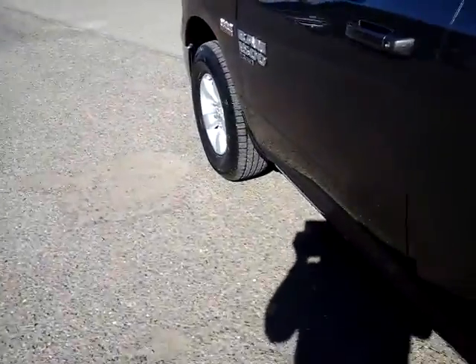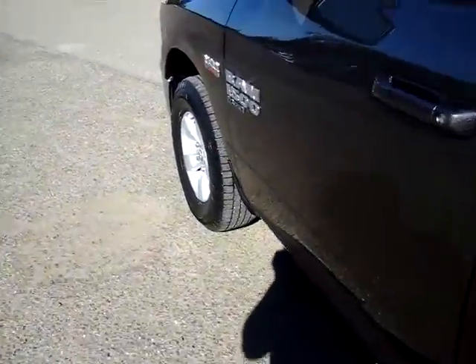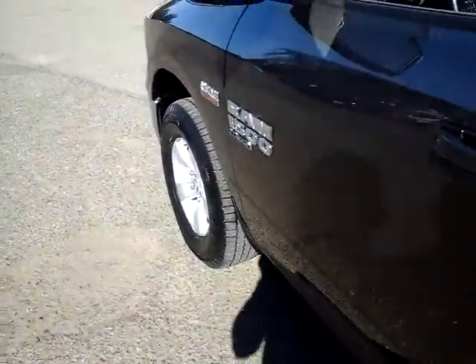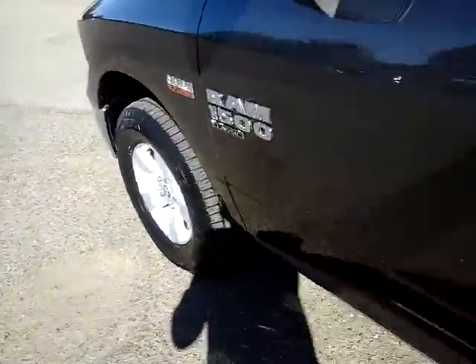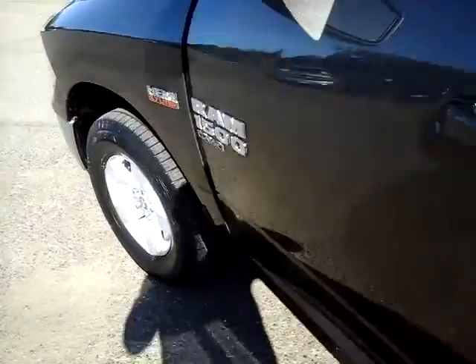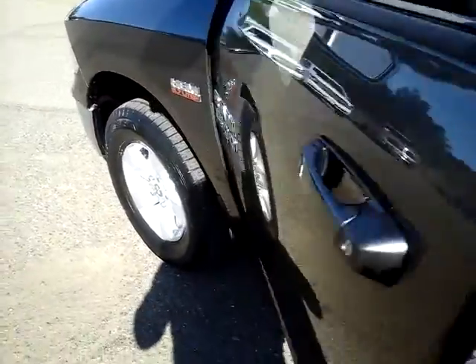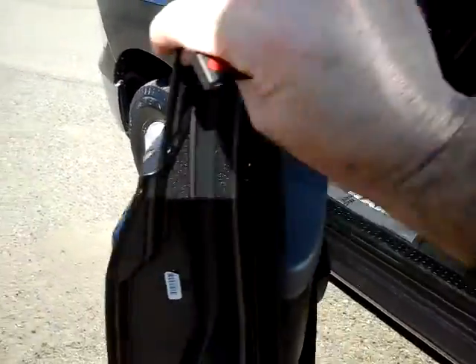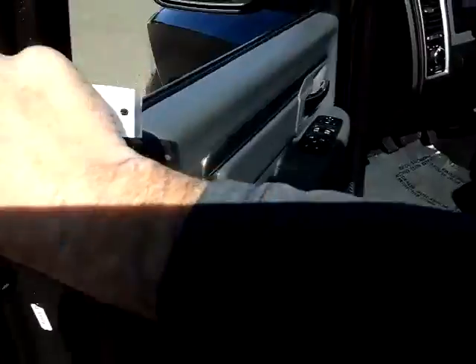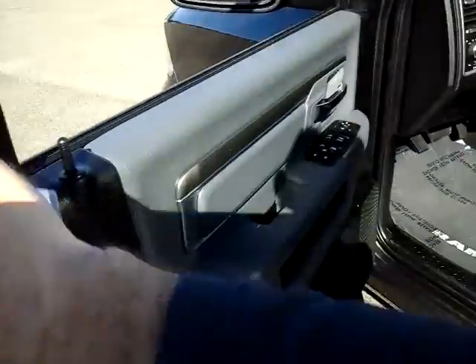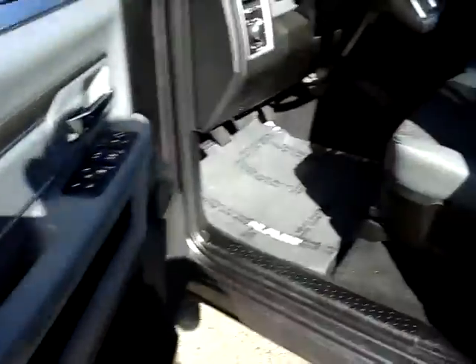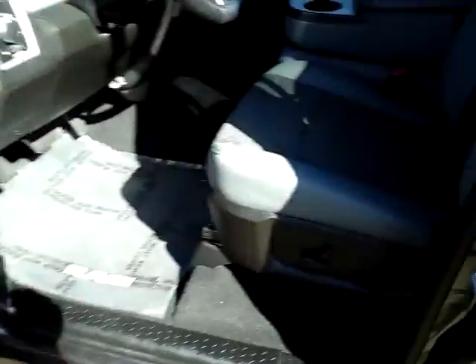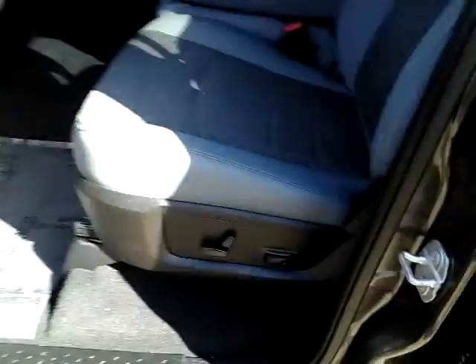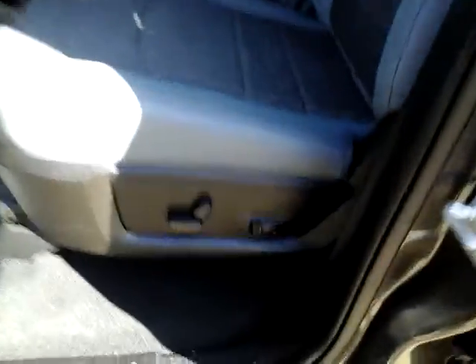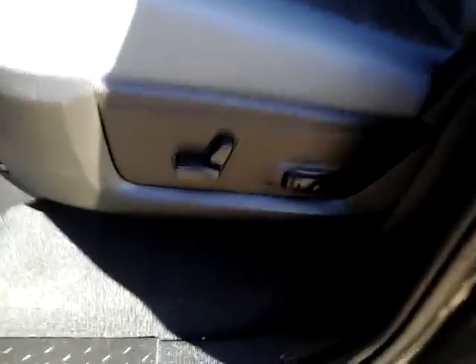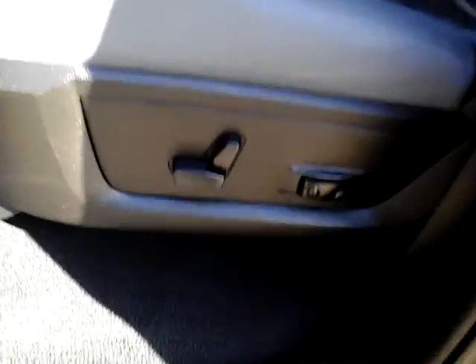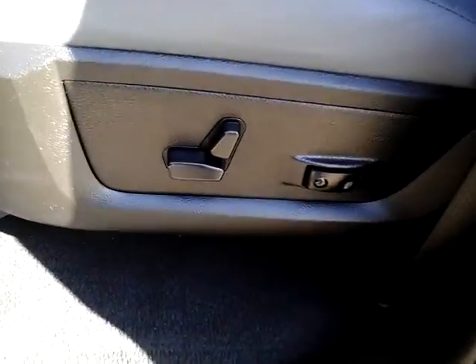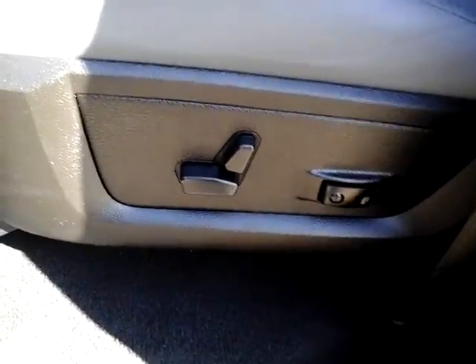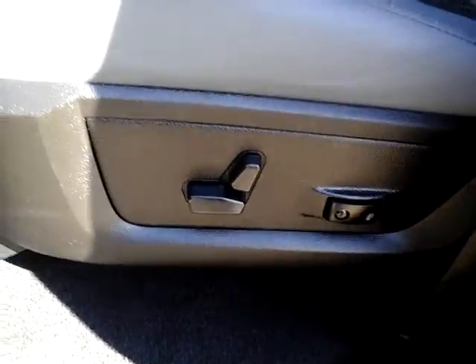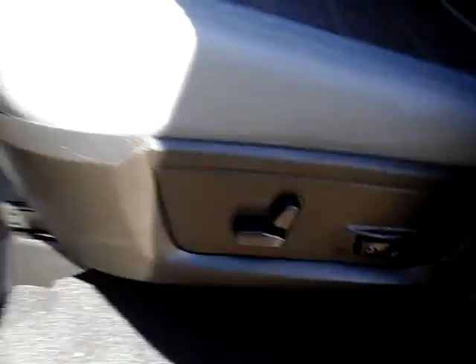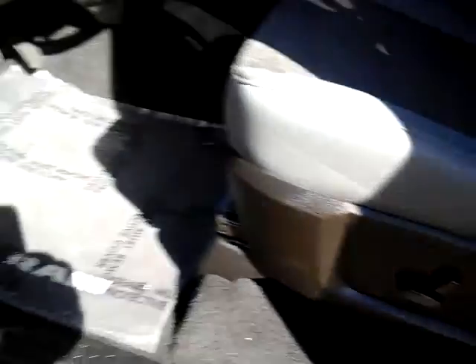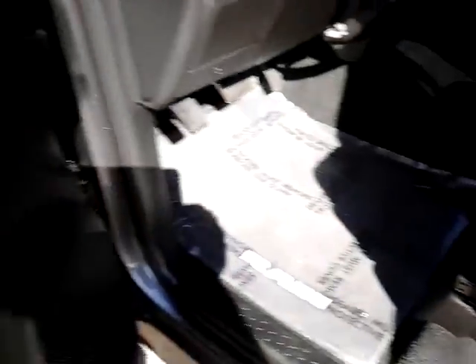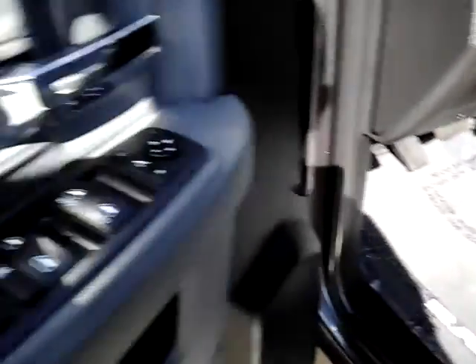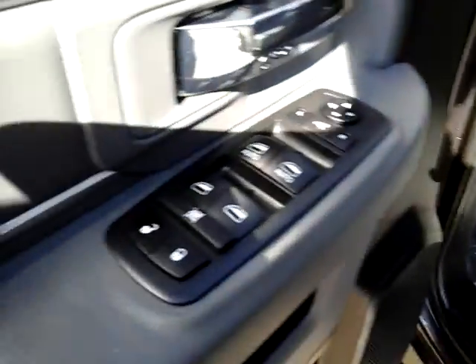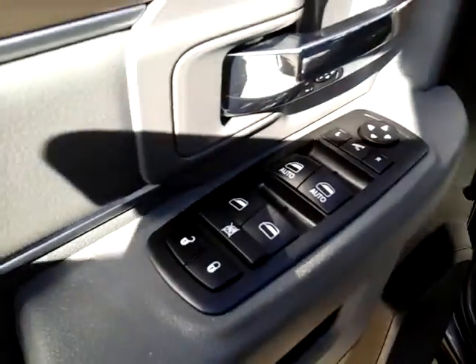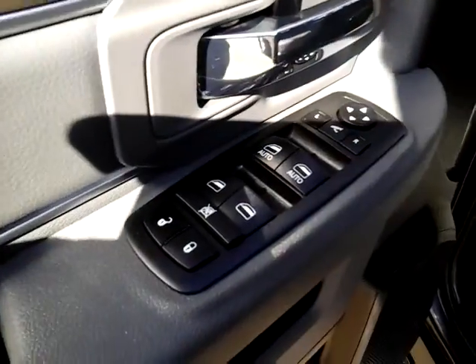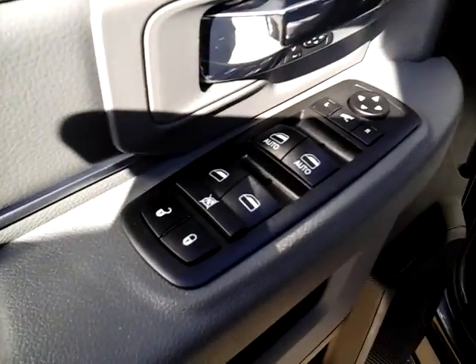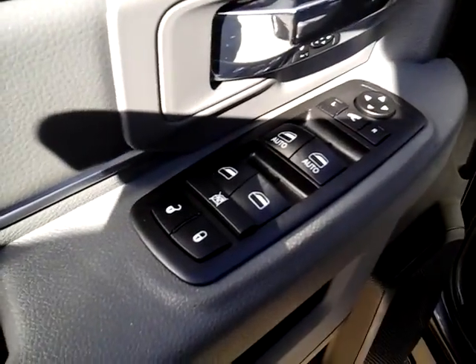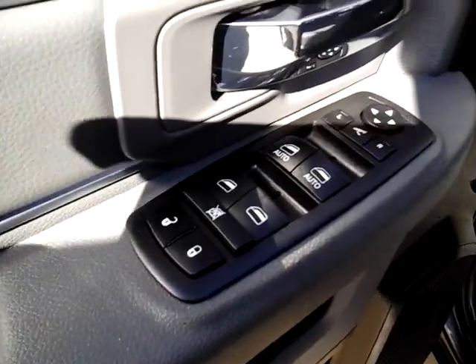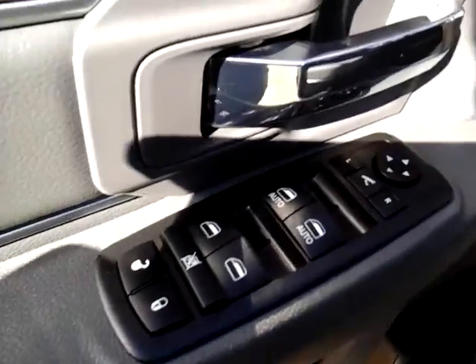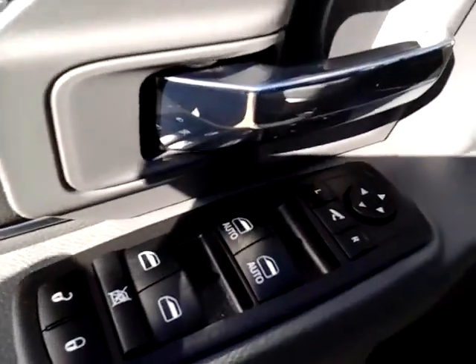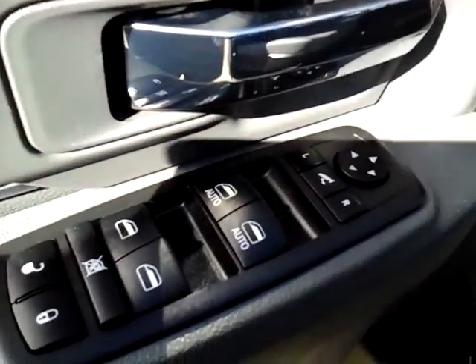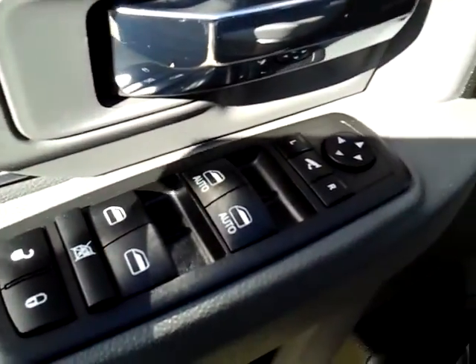A couple features on the inside. It does have a power driver's seat. And then up here, of course, it has power windows, door locks, and power mirrors.